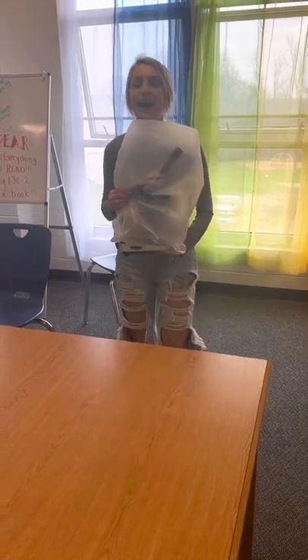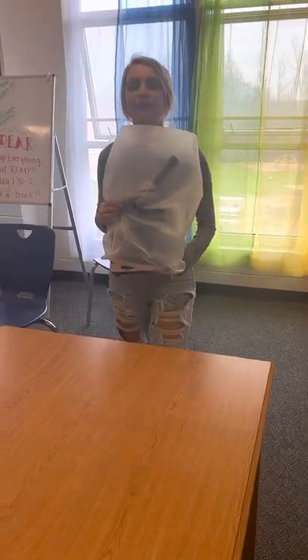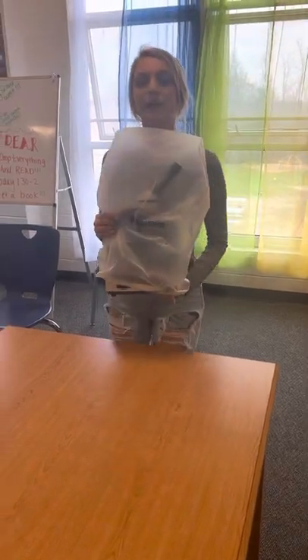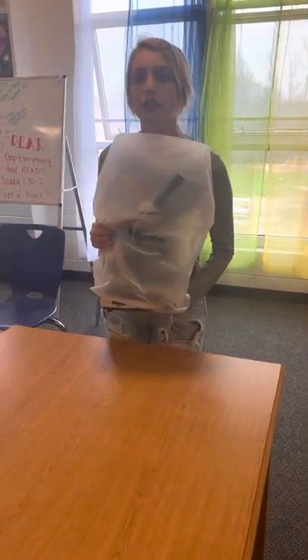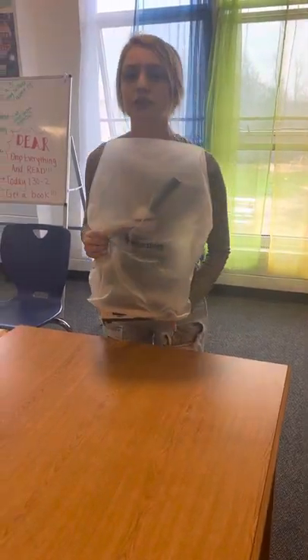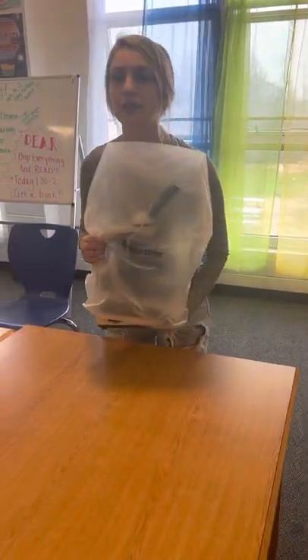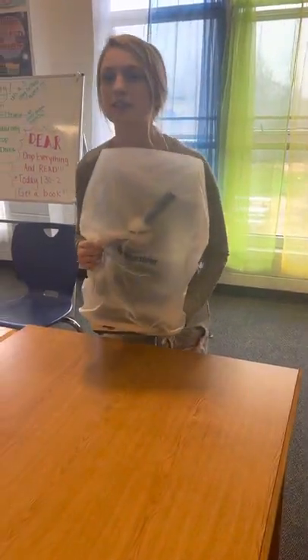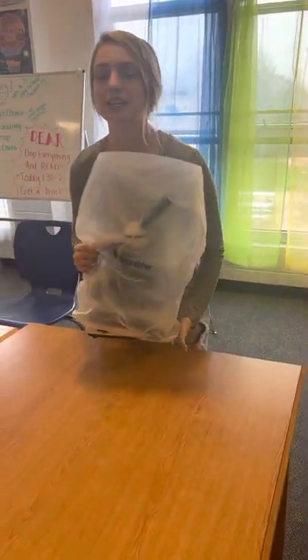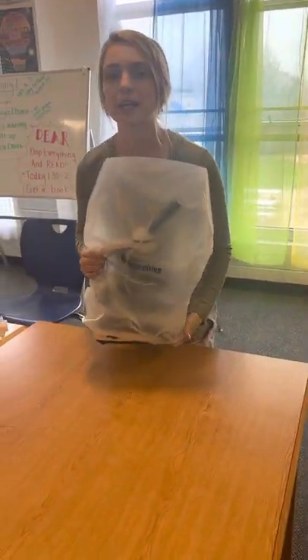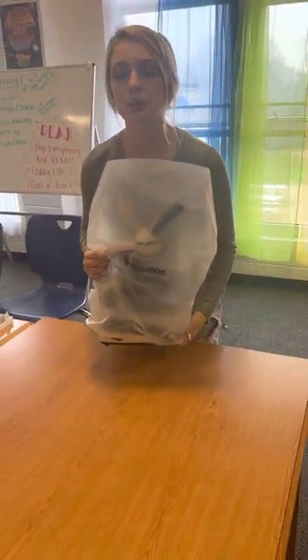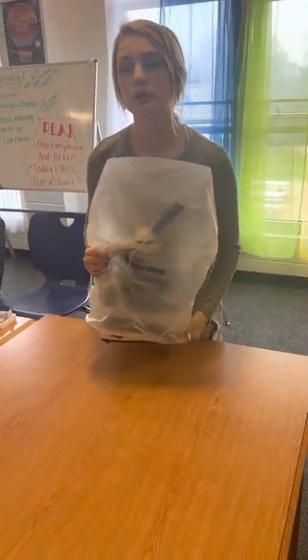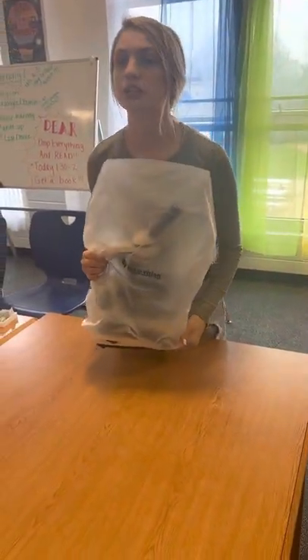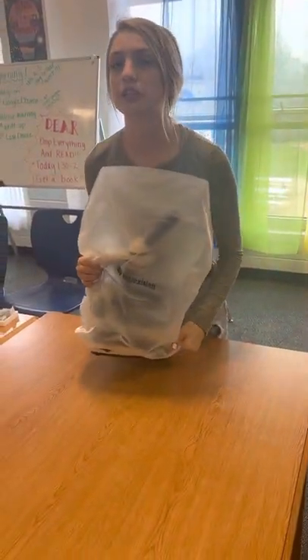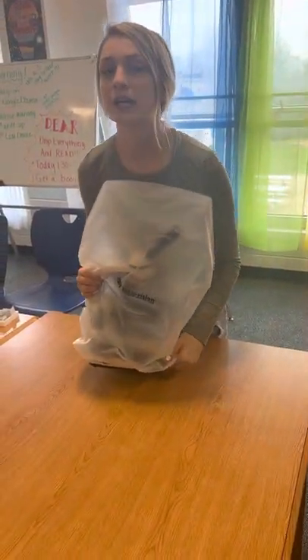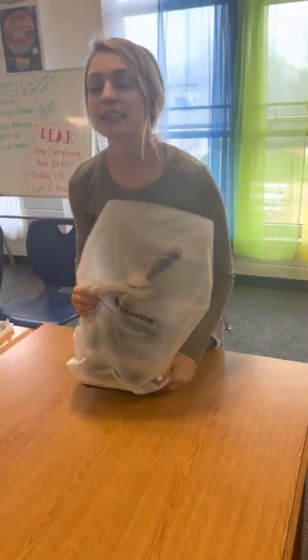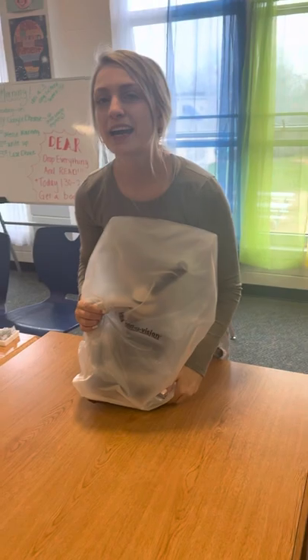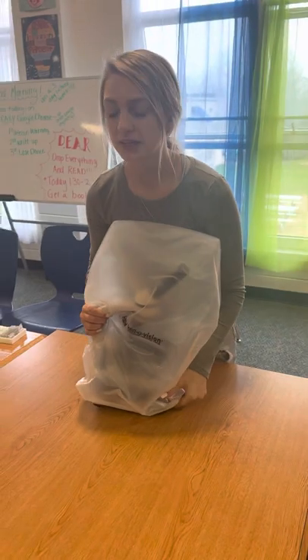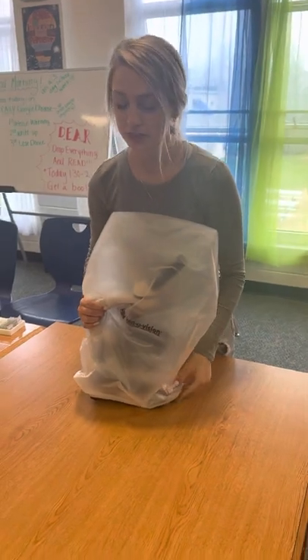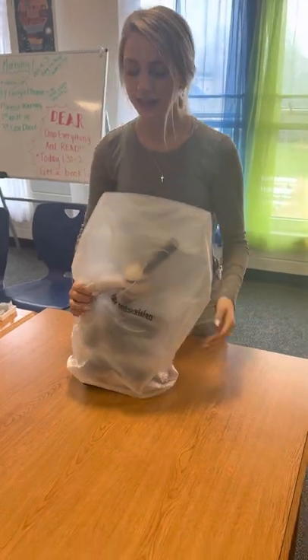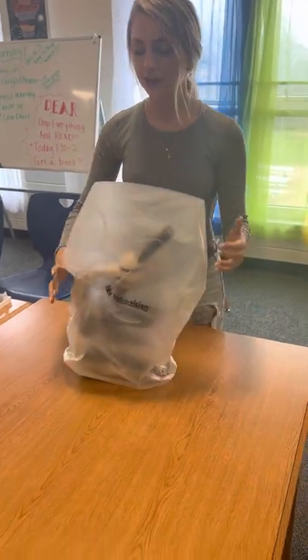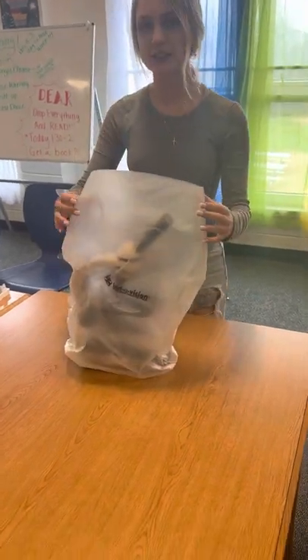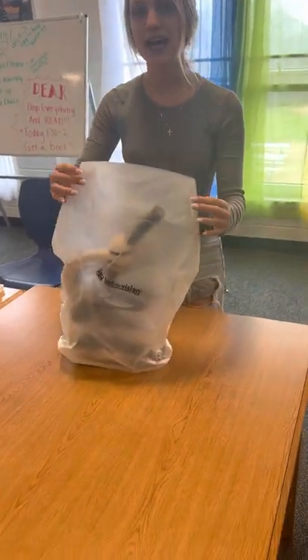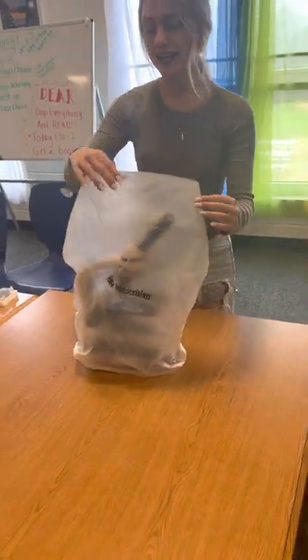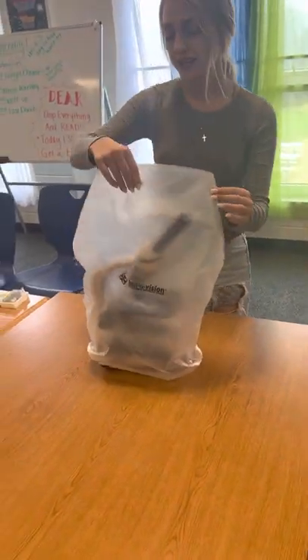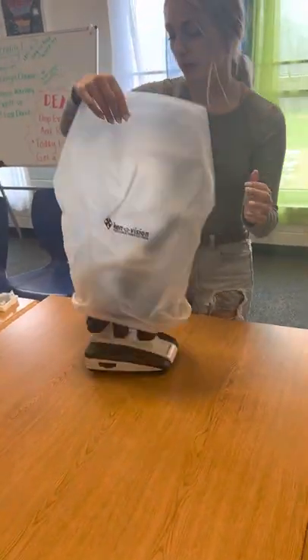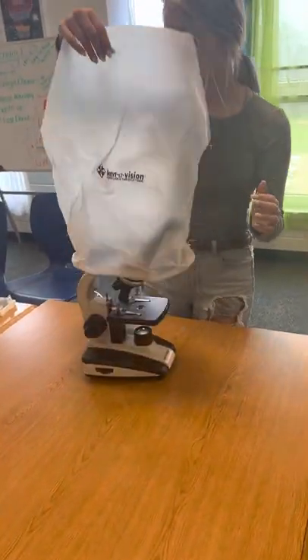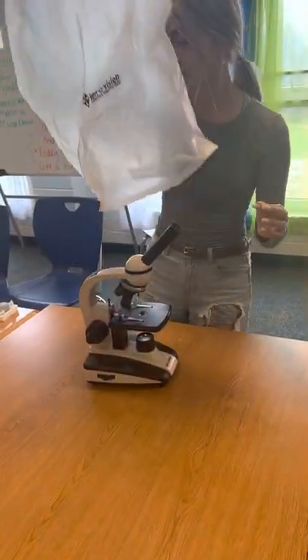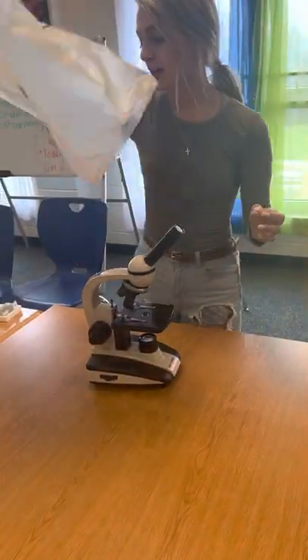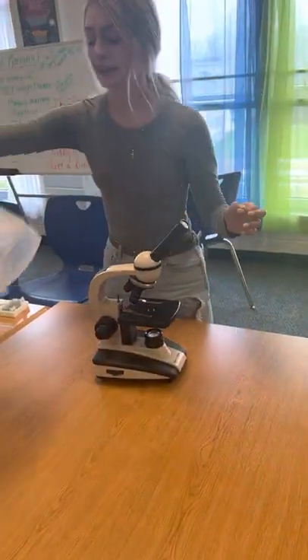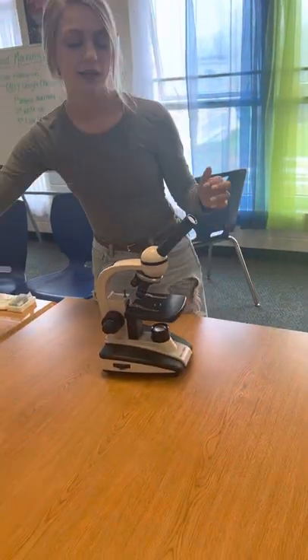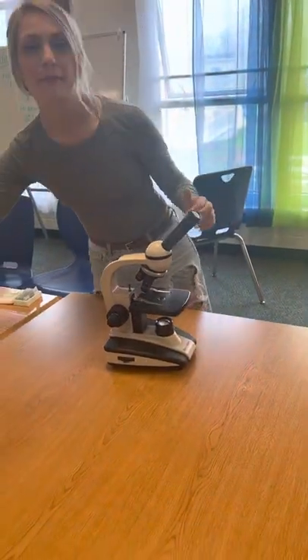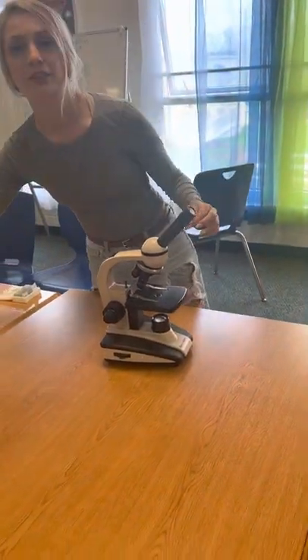Hi, my name is Shaylin Tormino and today is April 12, 2022. Today I'll be demonstrating how to use a slide and the proper care and cleanup for a microscope.